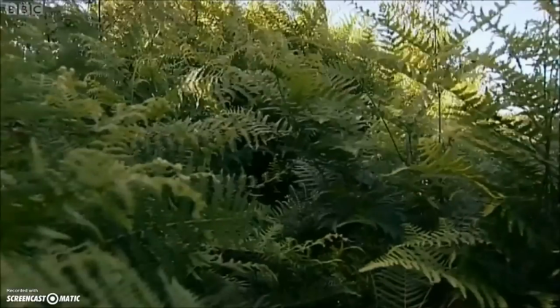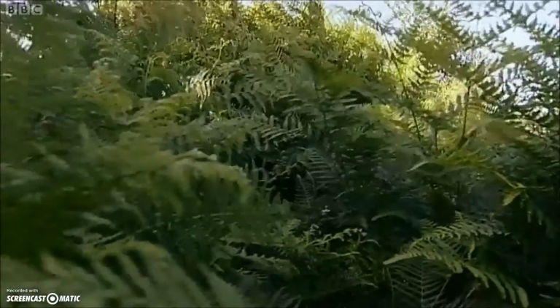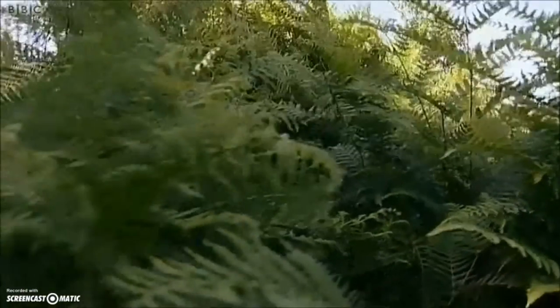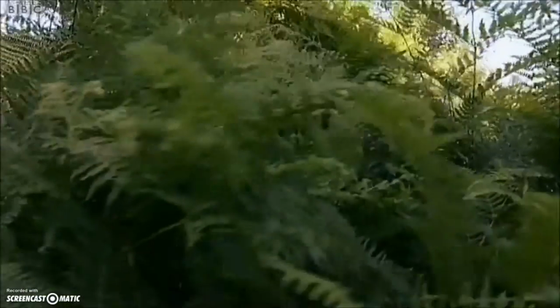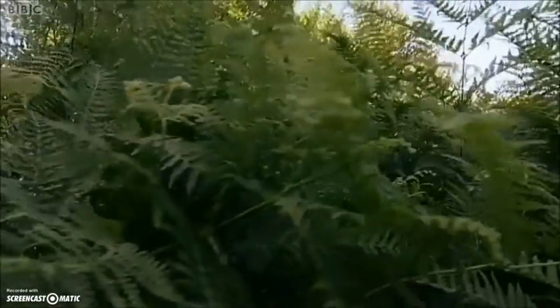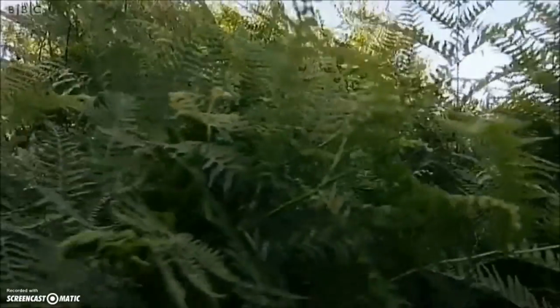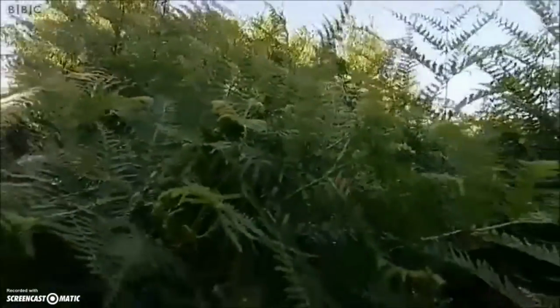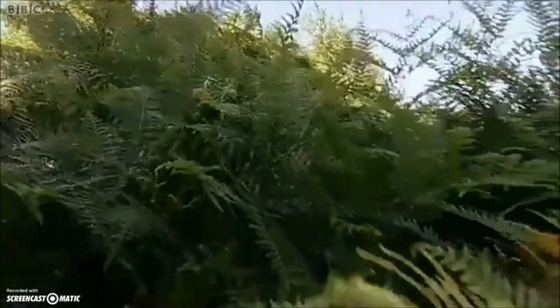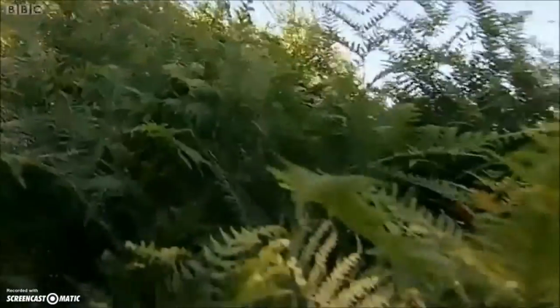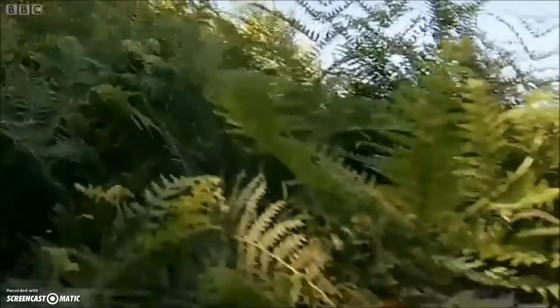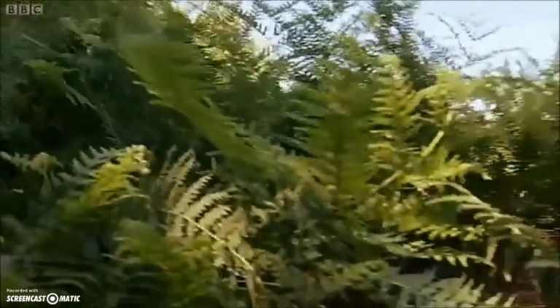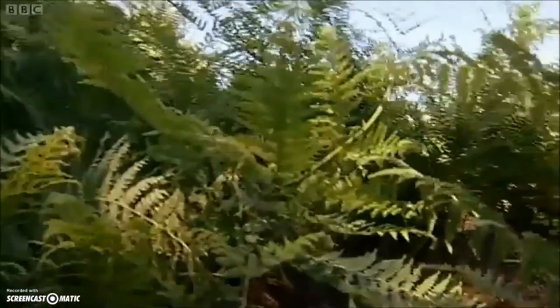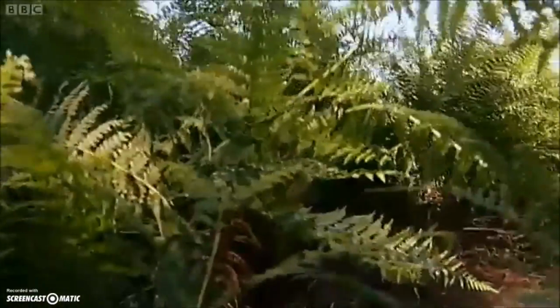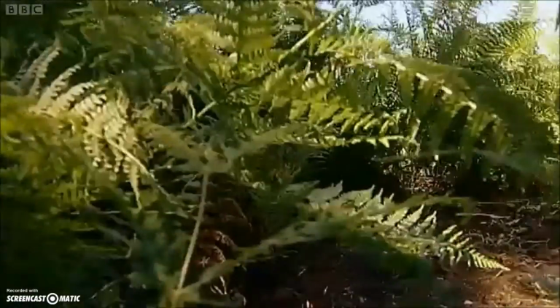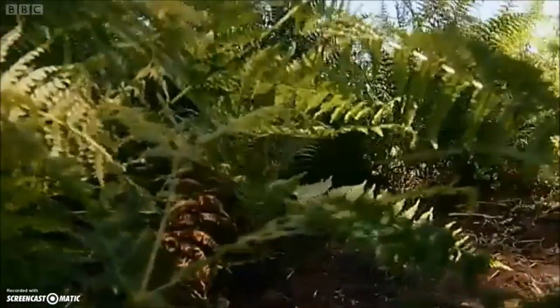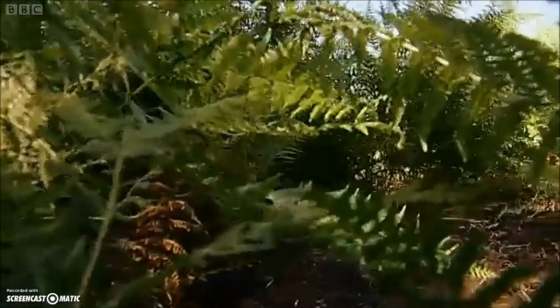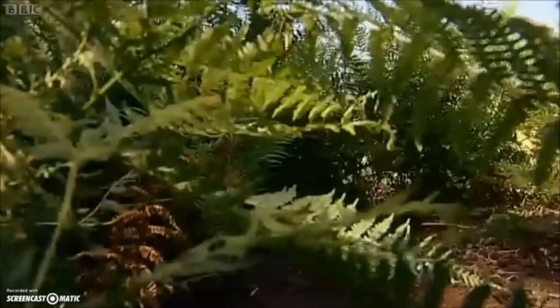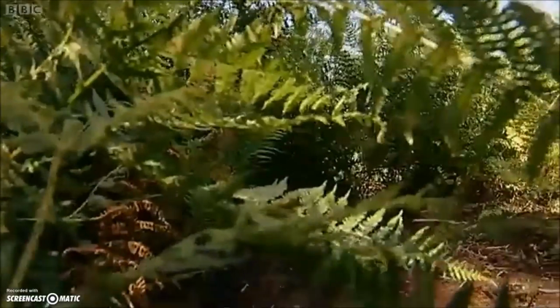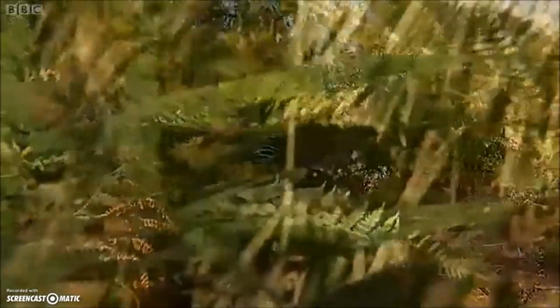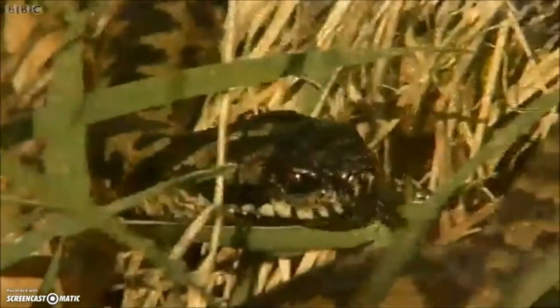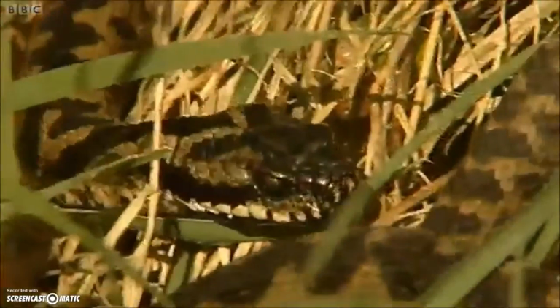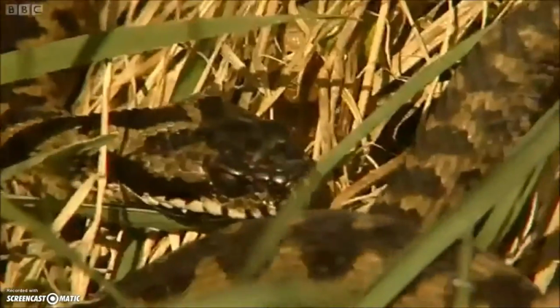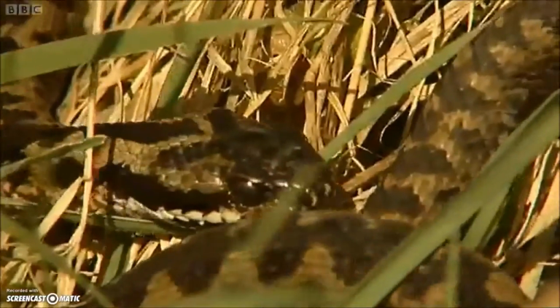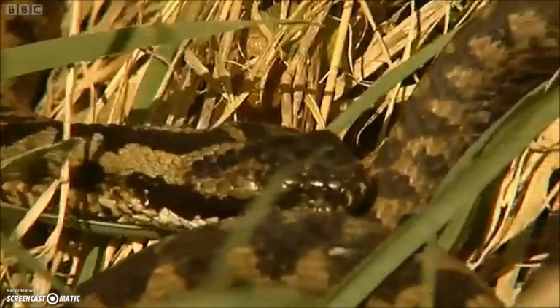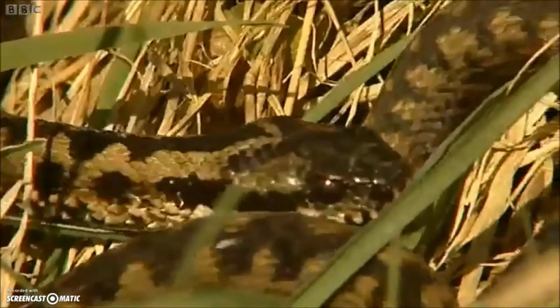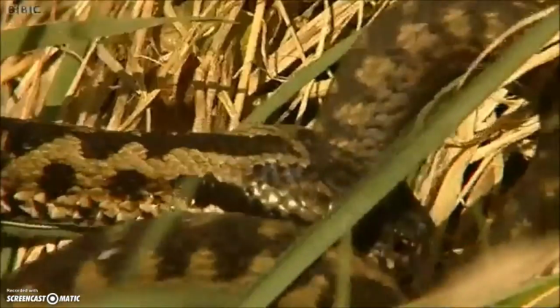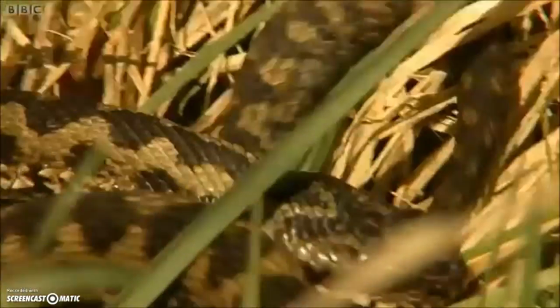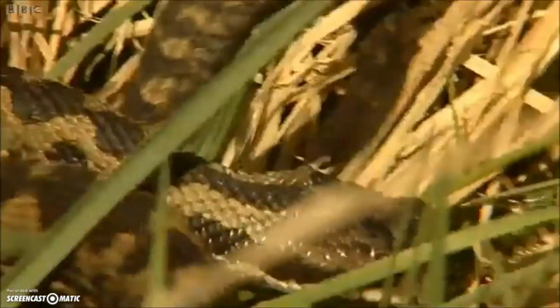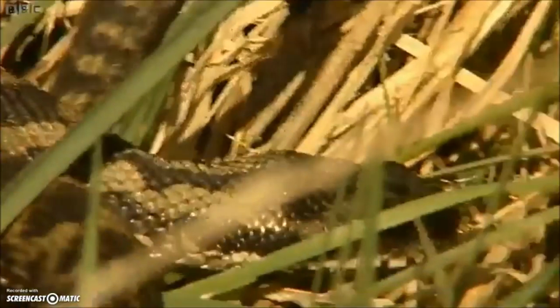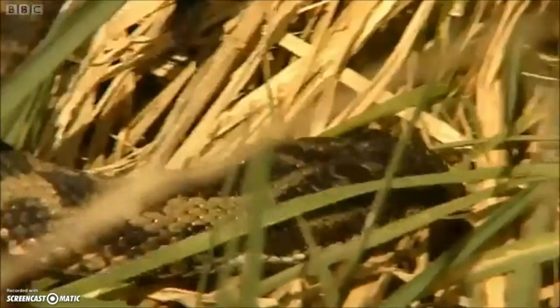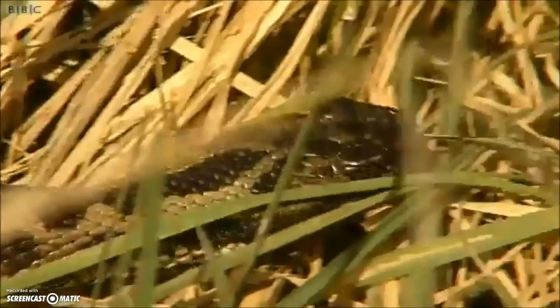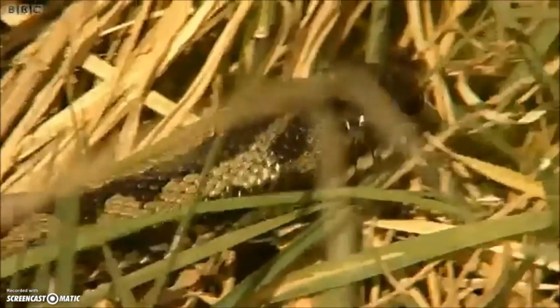You'll find them on south-facing paths being warmed by the sun. And once their bodies have reached working temperature, they'll be off. So you haven't got much time to work out if it's a boy or a girl.